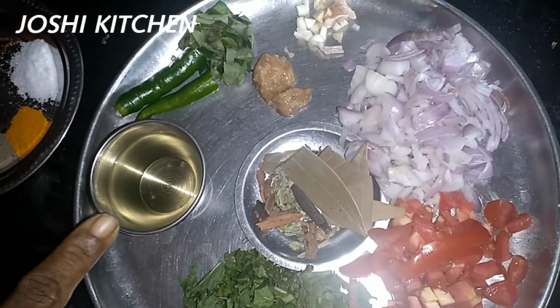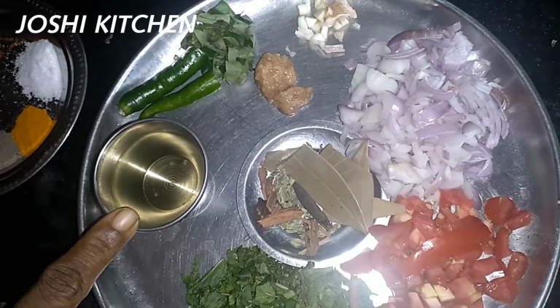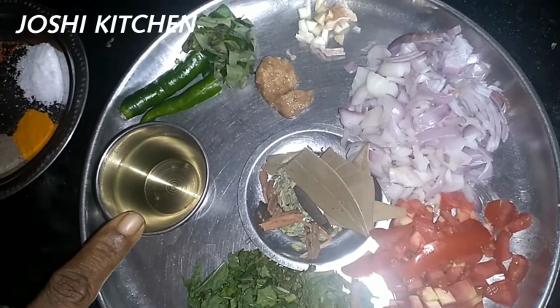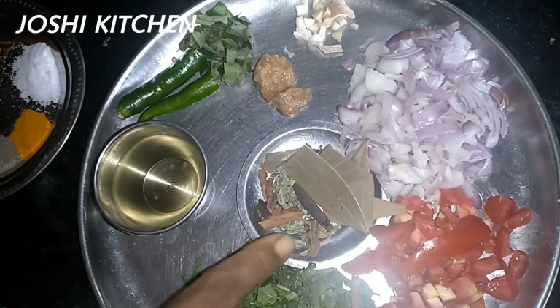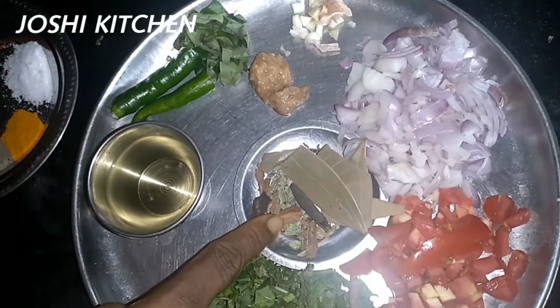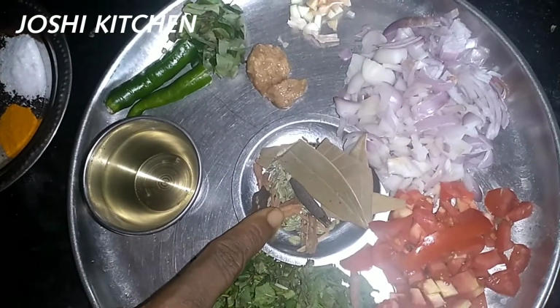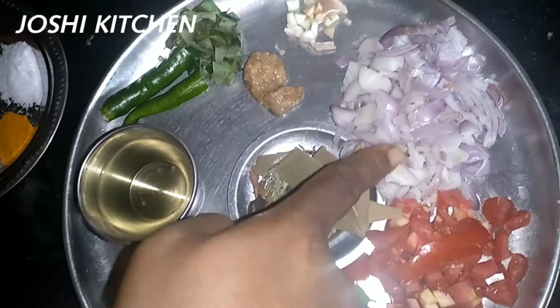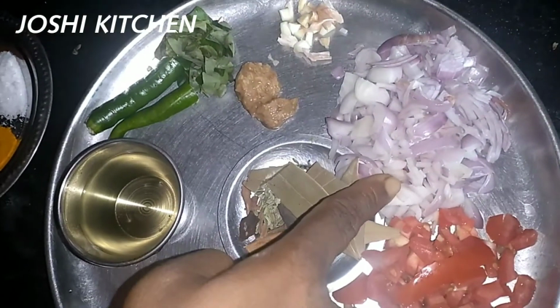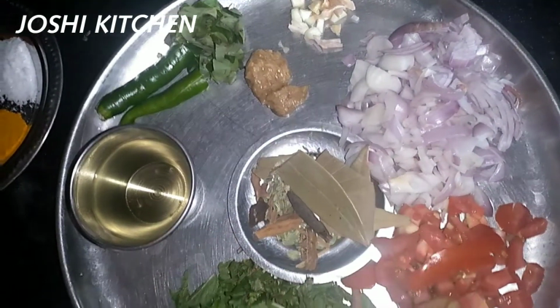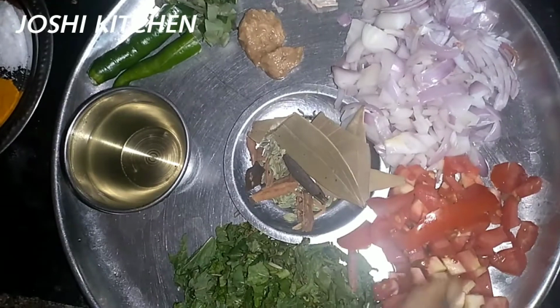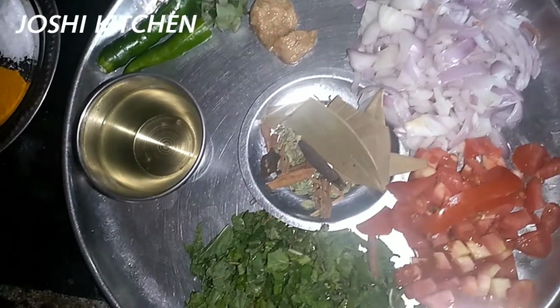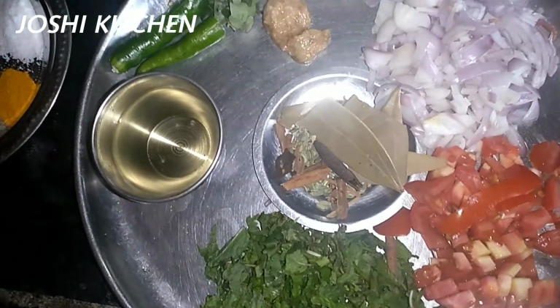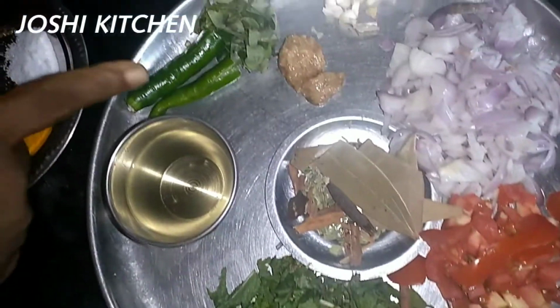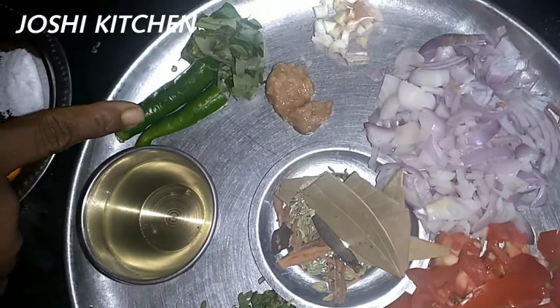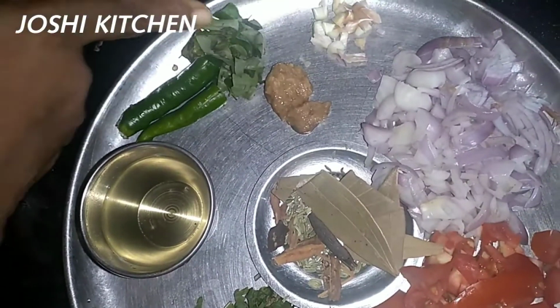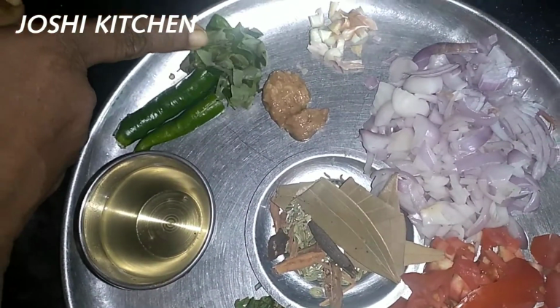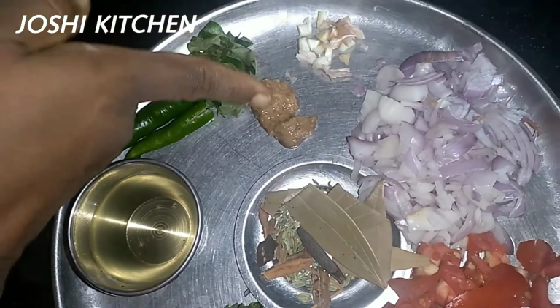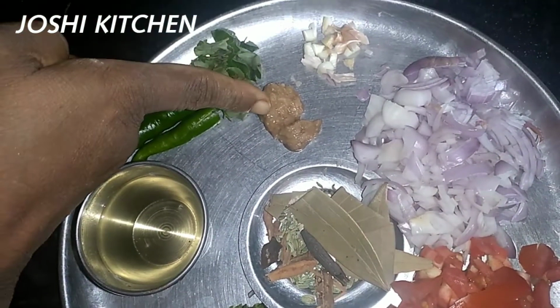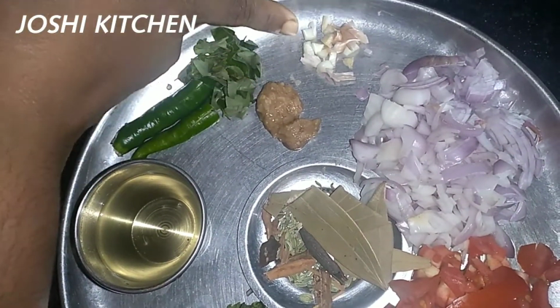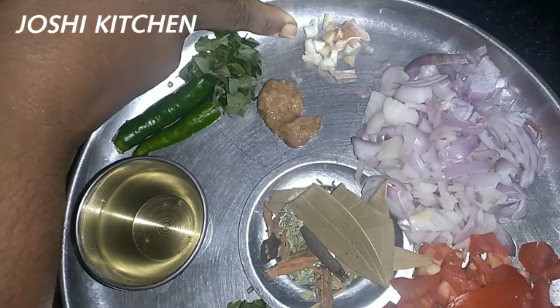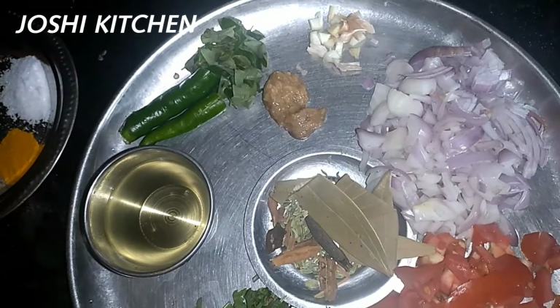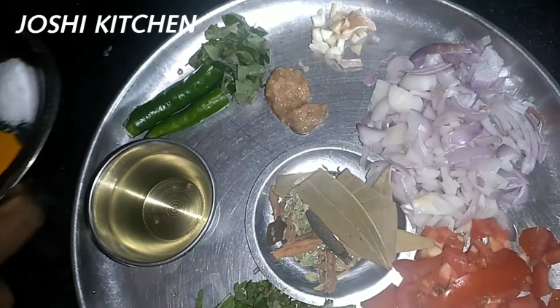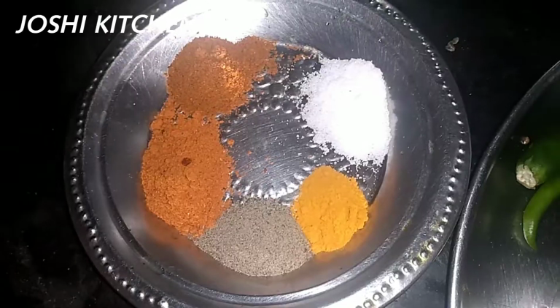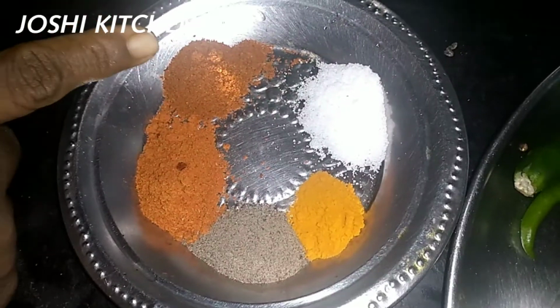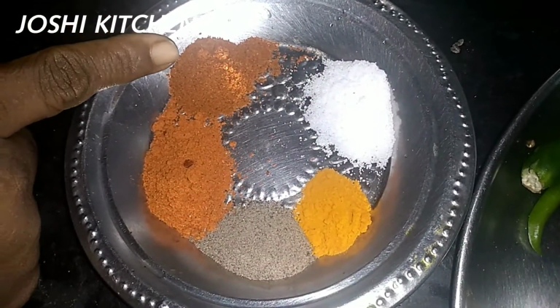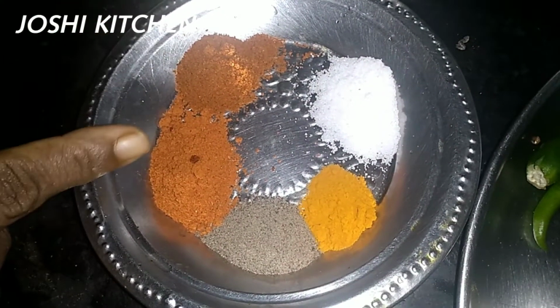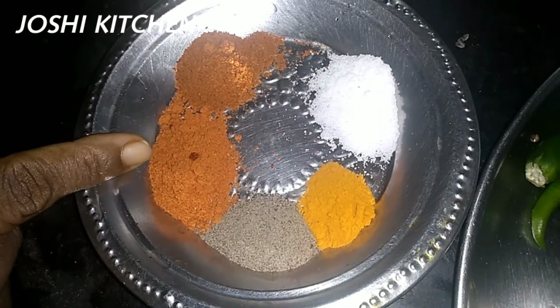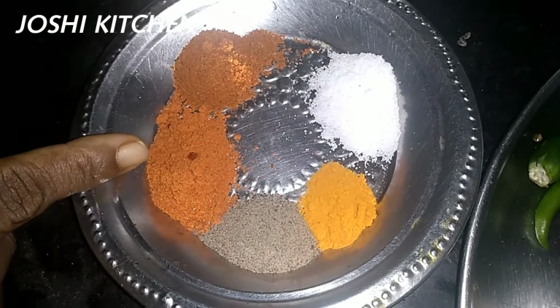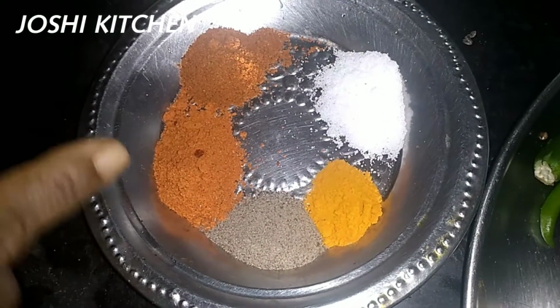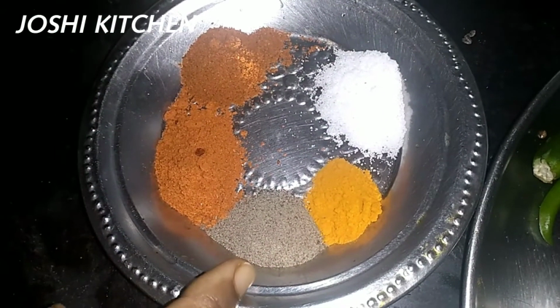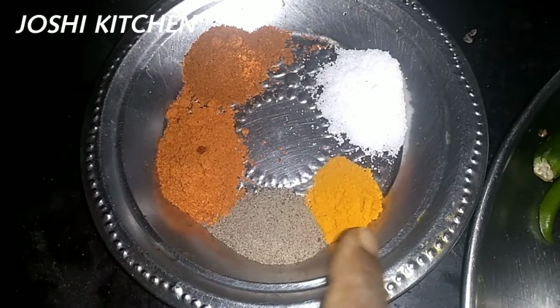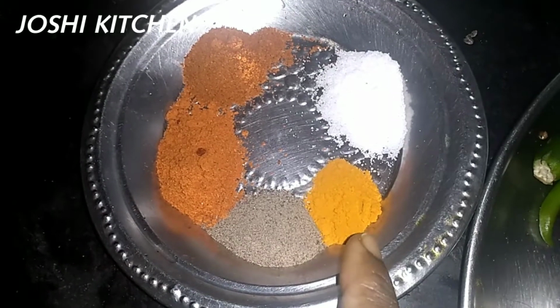First, we will put the ingredients in the bowl. Take the sauce. Put the sauce of vinegar and hummus.